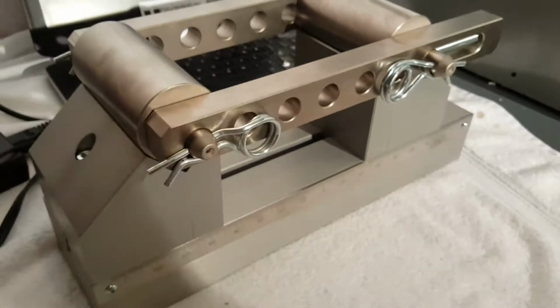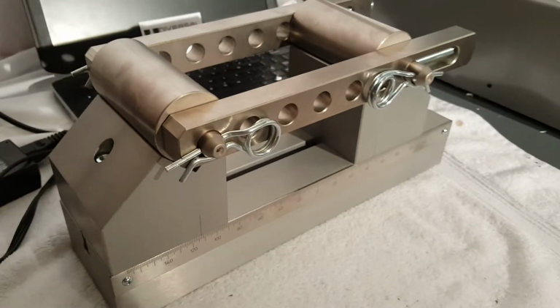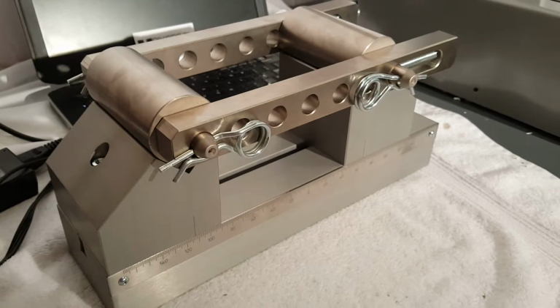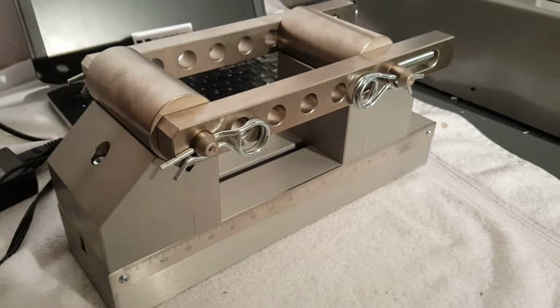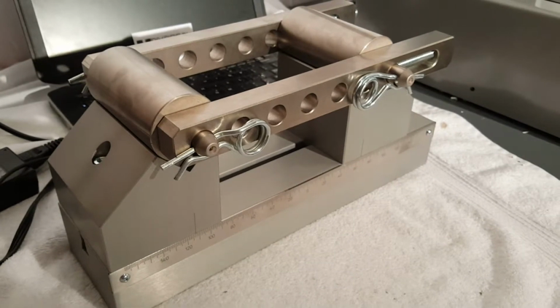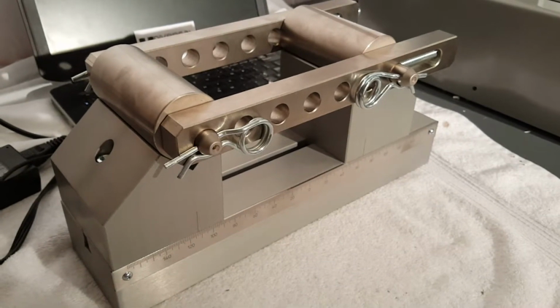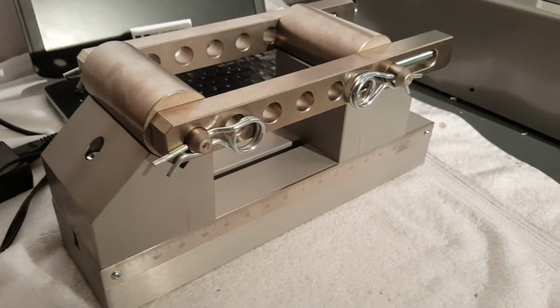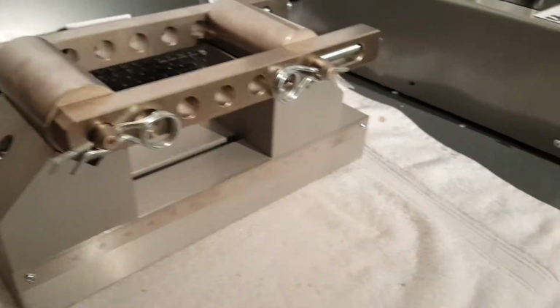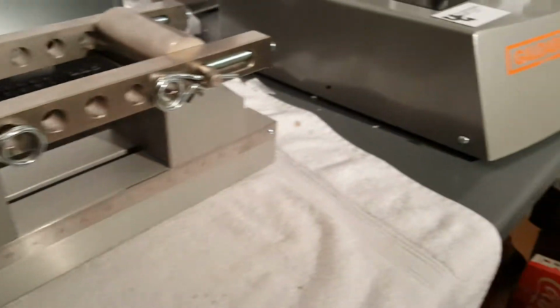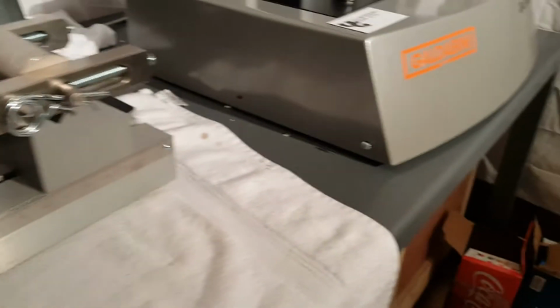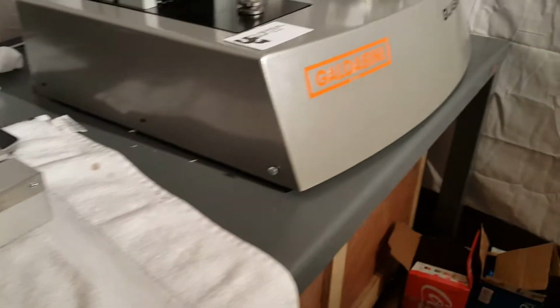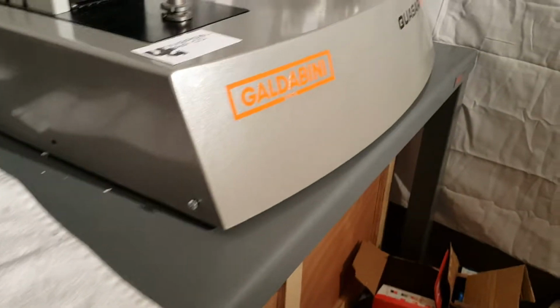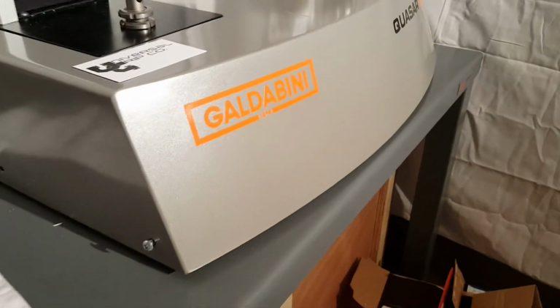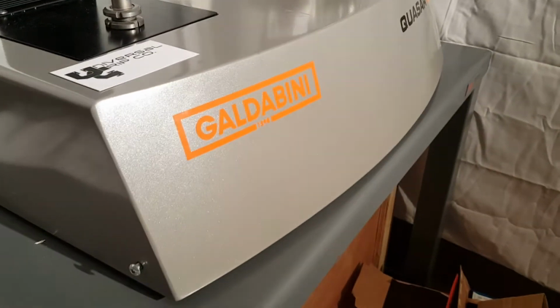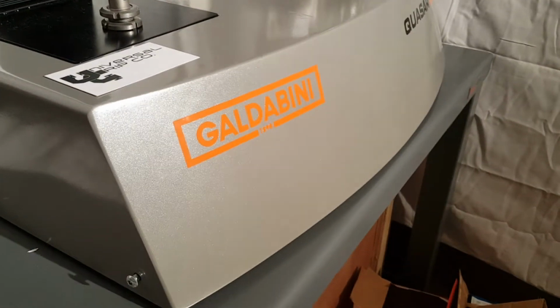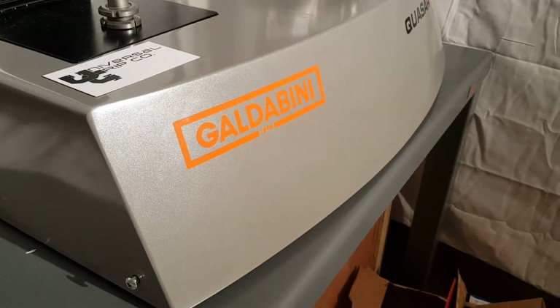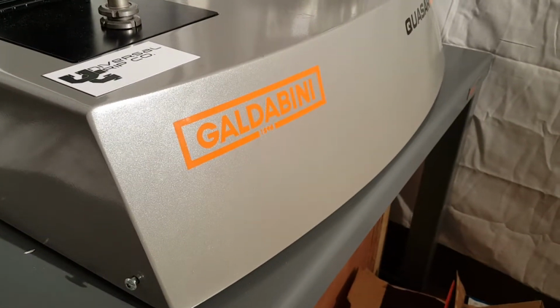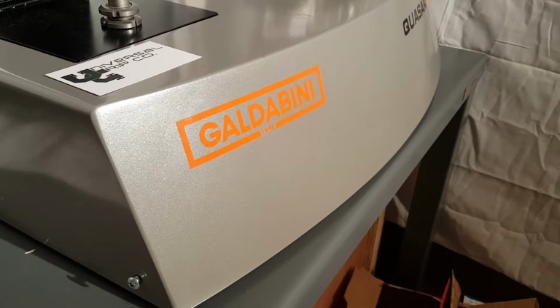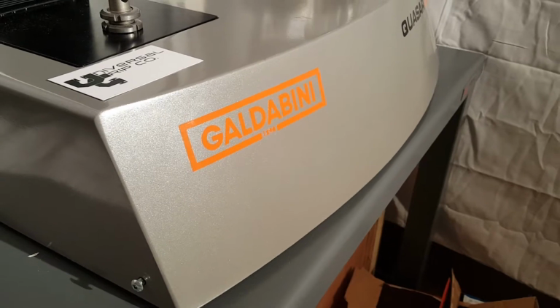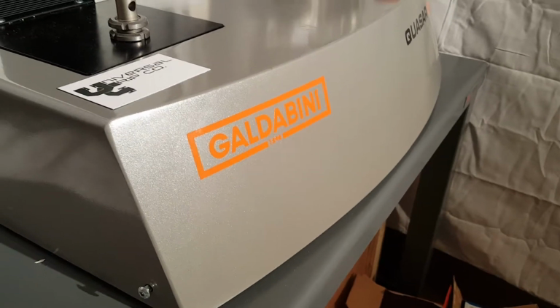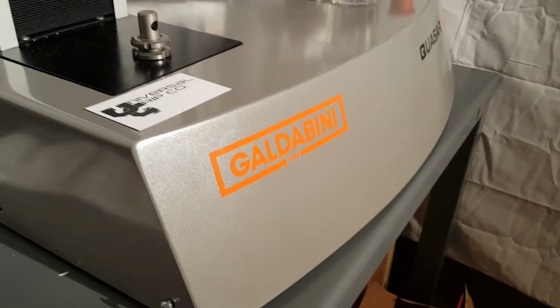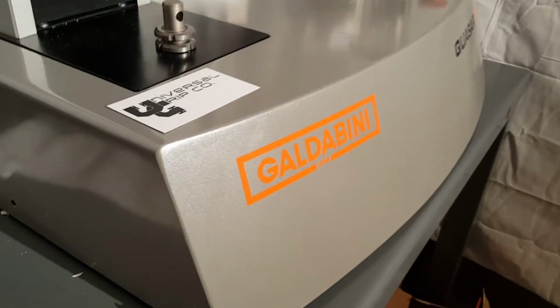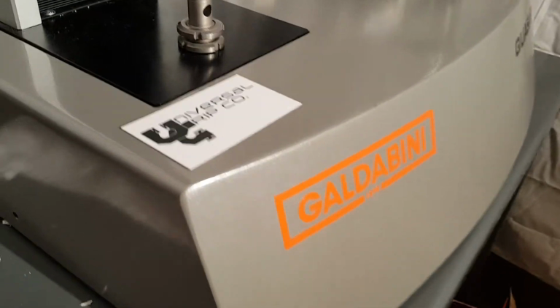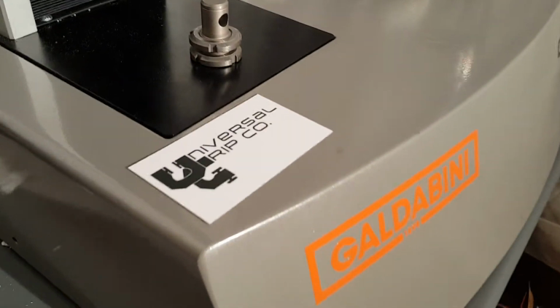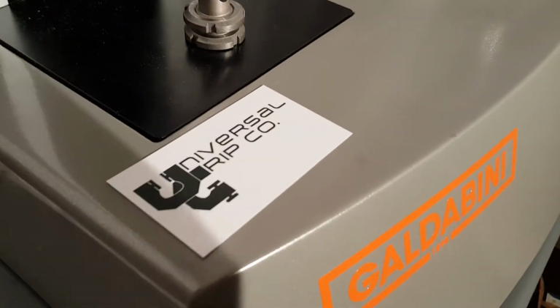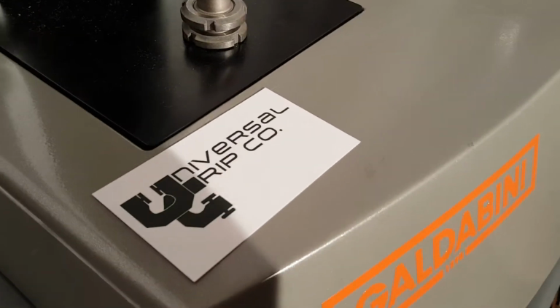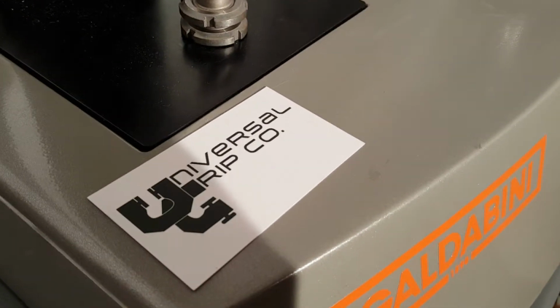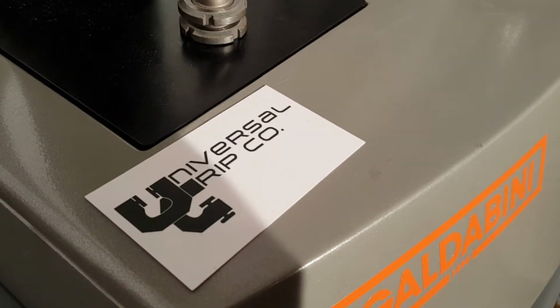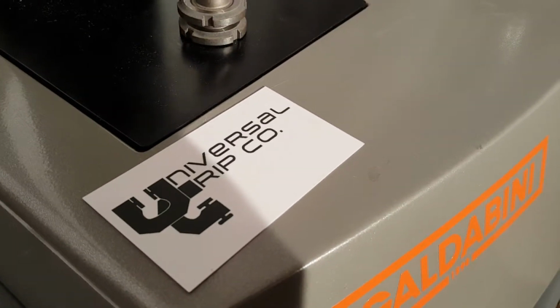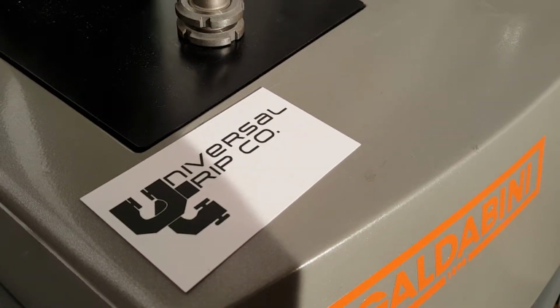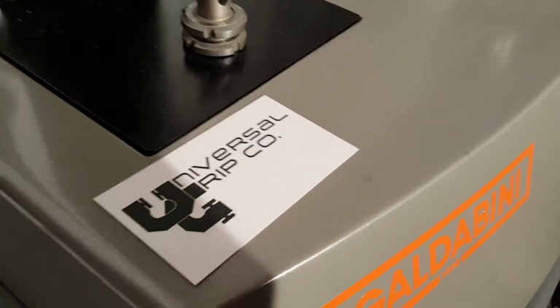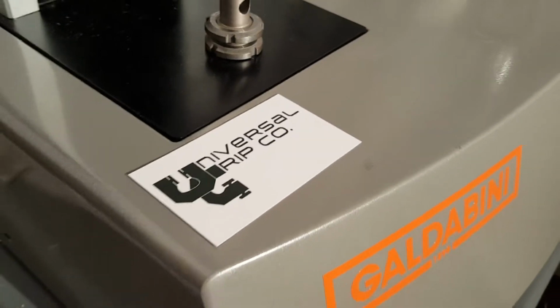This is our three point bend fixture, used primarily on Galdabini universal testing machines. If you have any questions, you can visit us at UniversalGripCo.com. Thanks for watching.